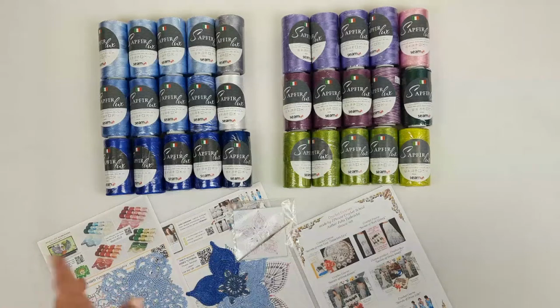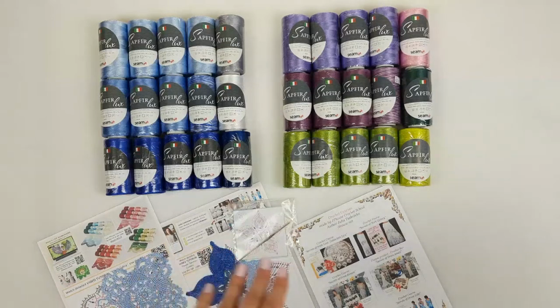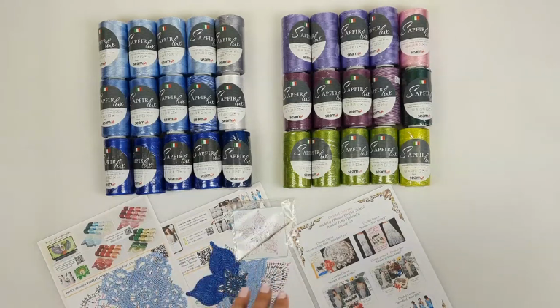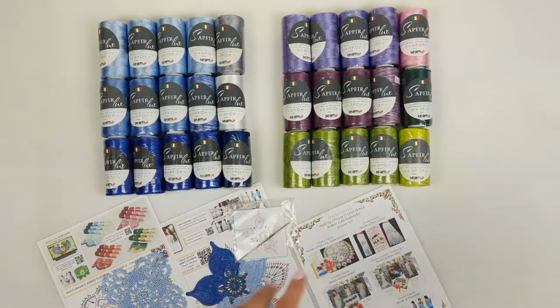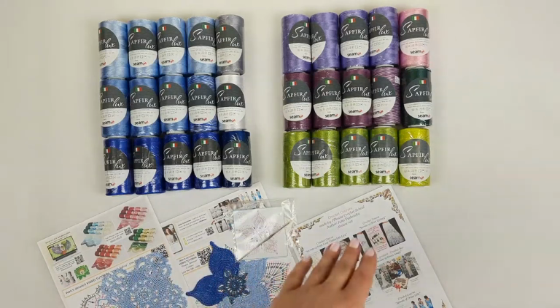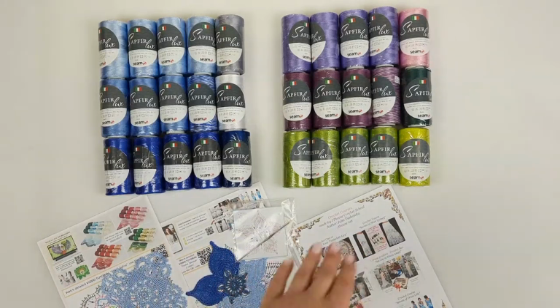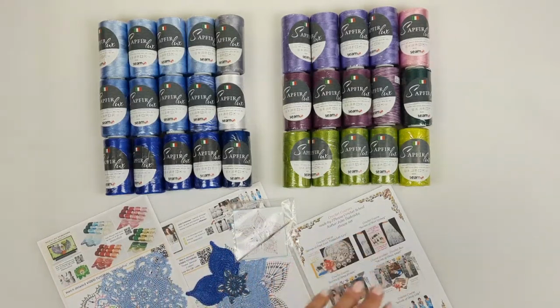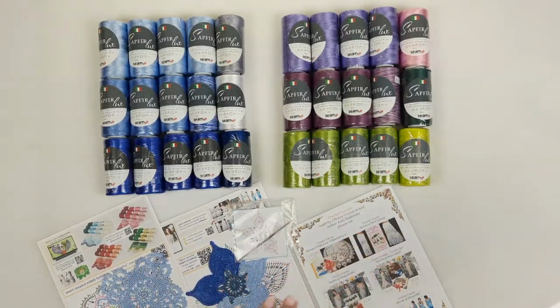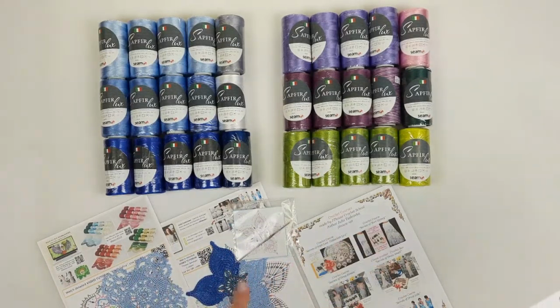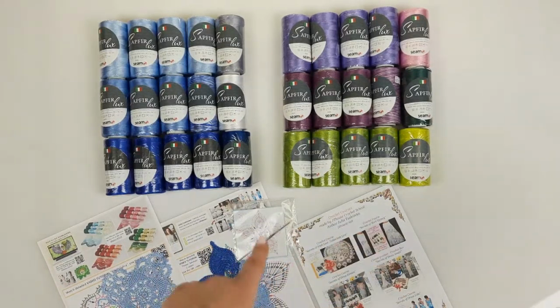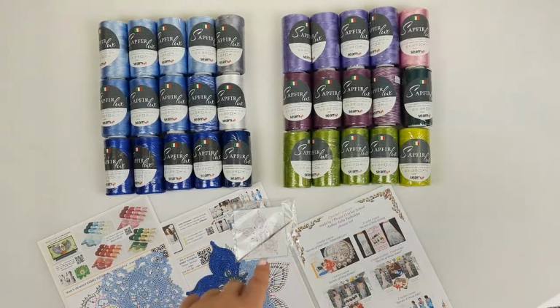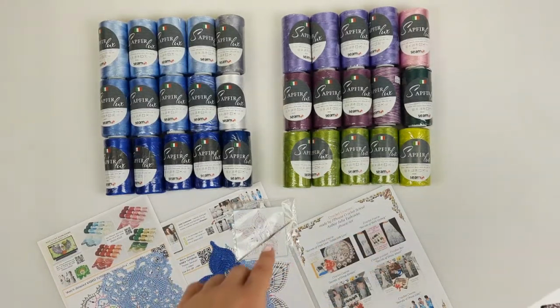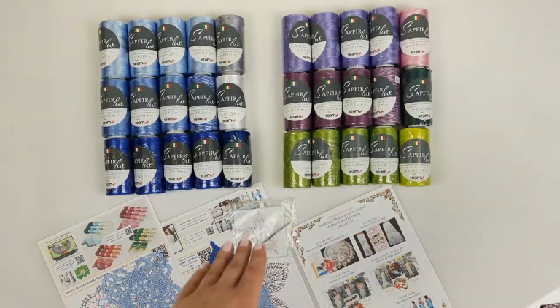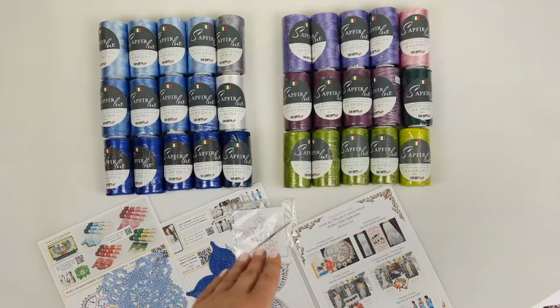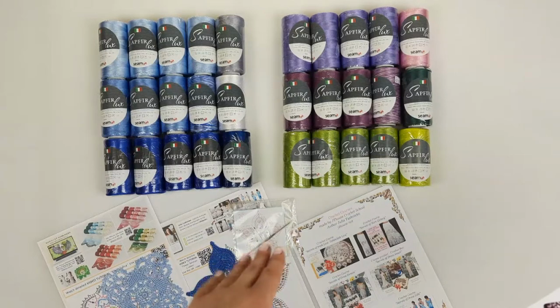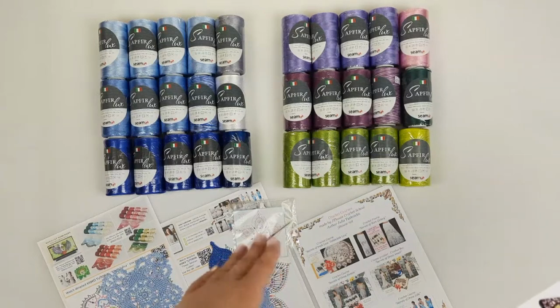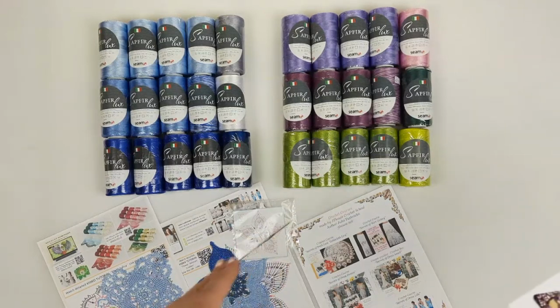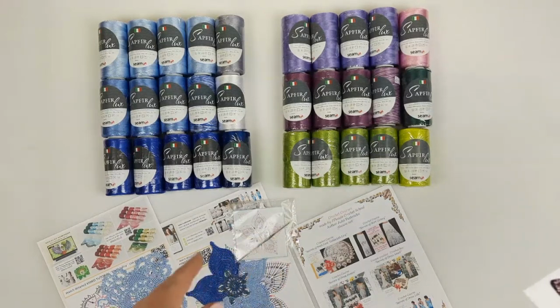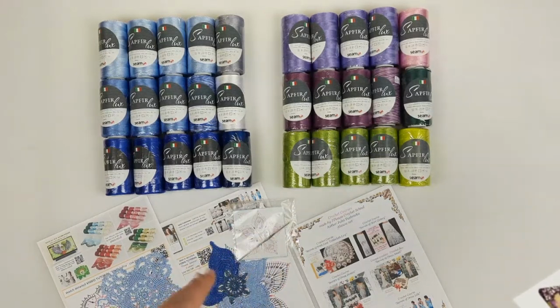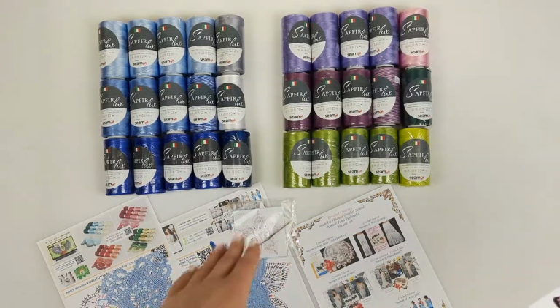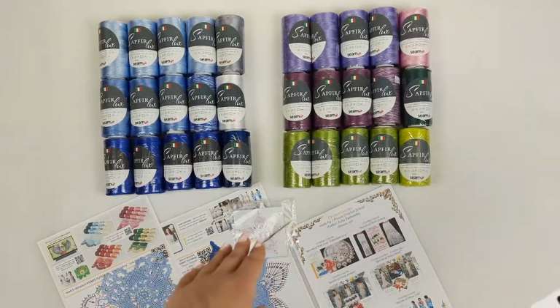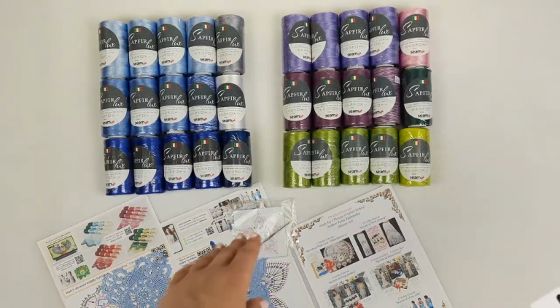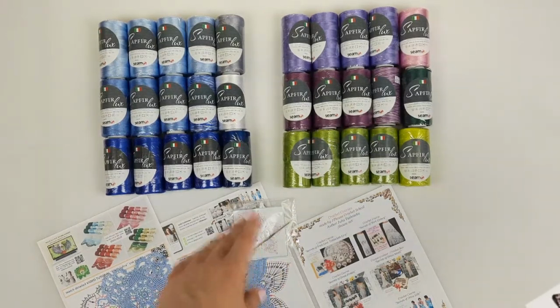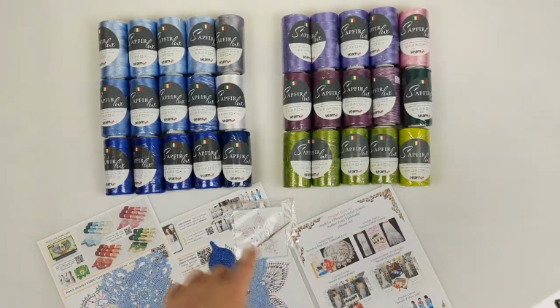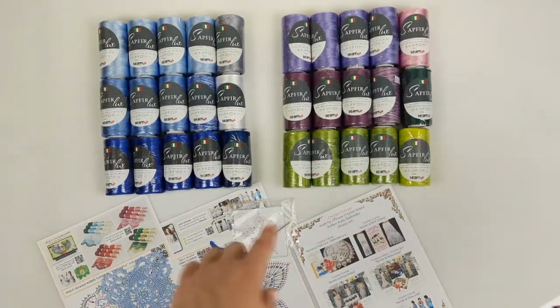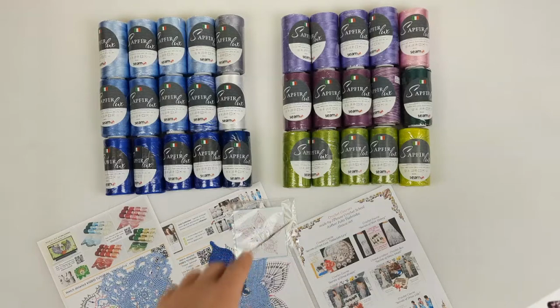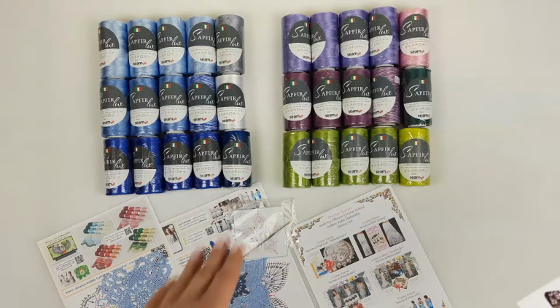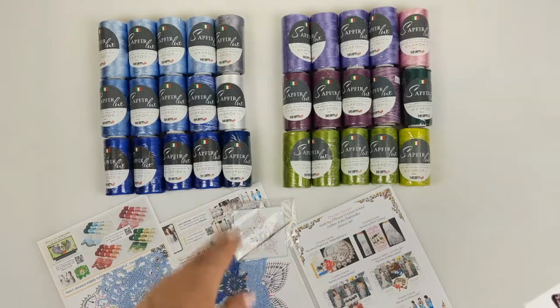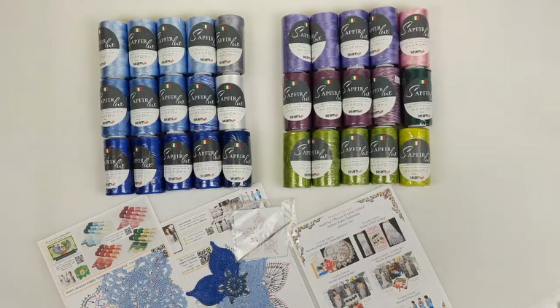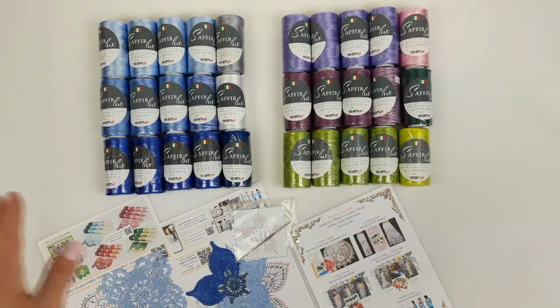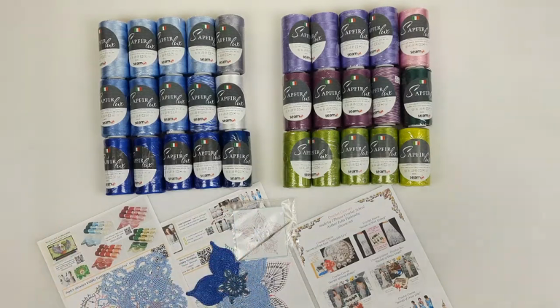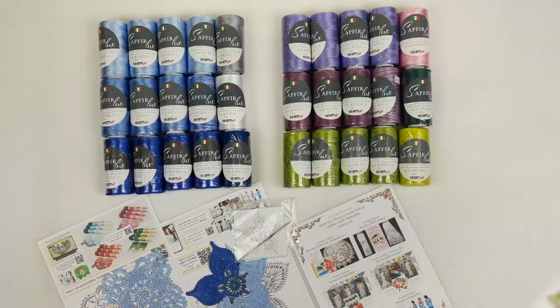I am also sending a few samples of elements together with QR codes with schemes and information about our main crochet courses. And also, as a small gift, my favorite small steel crochet hook and my first element — a flower talisman — with a scheme and sample included.